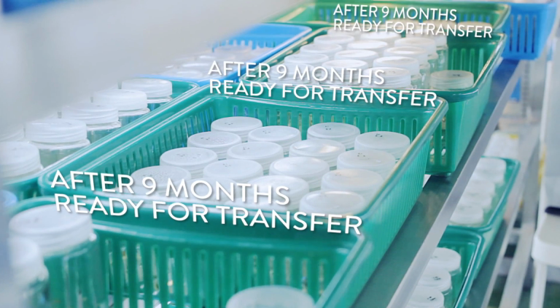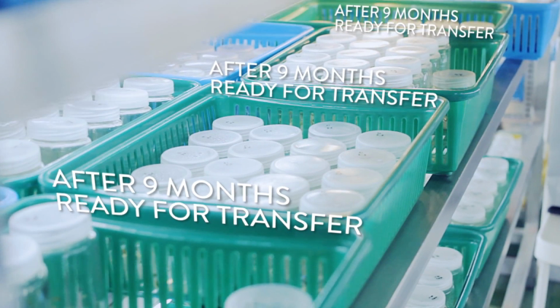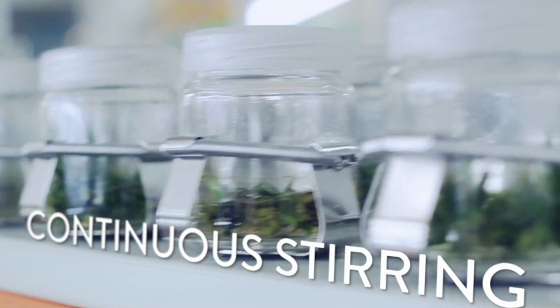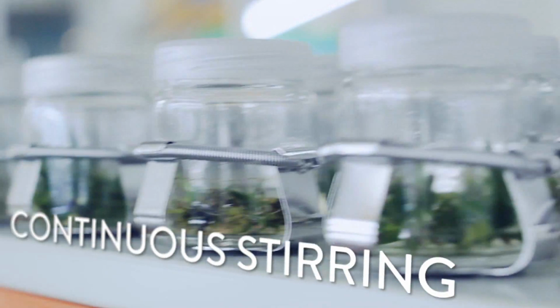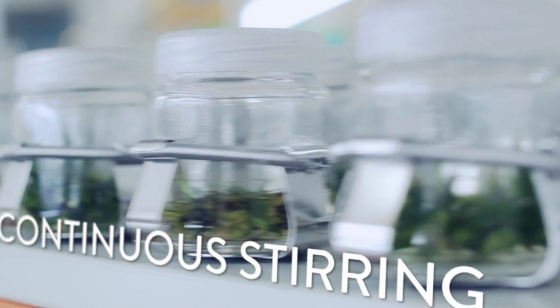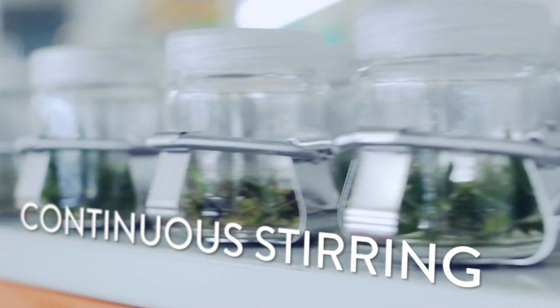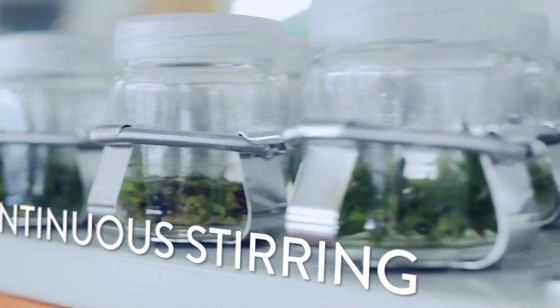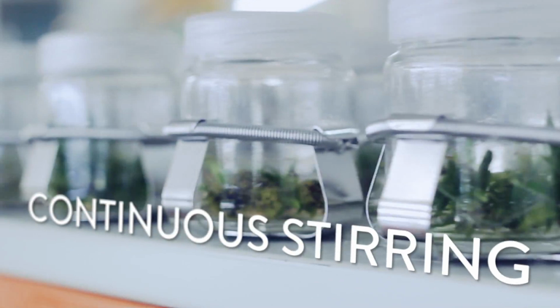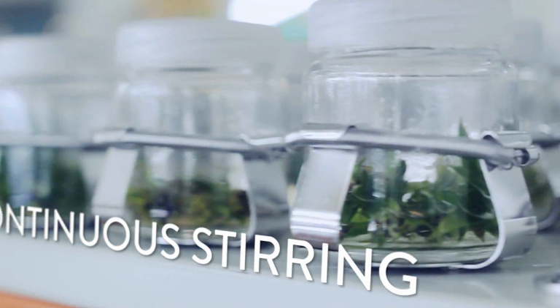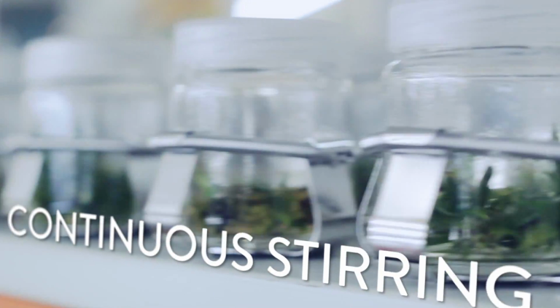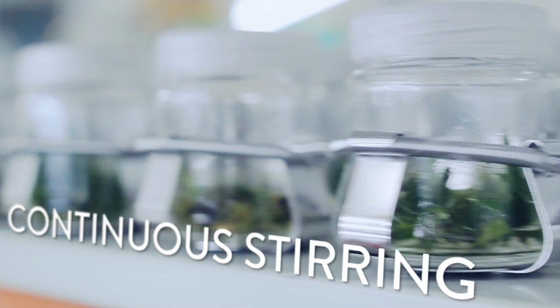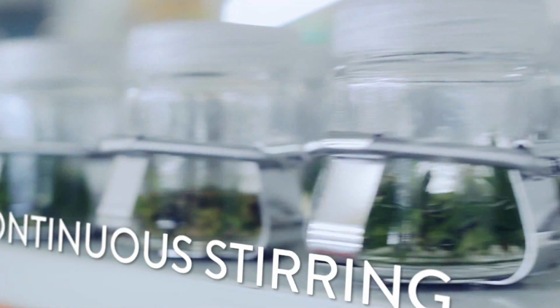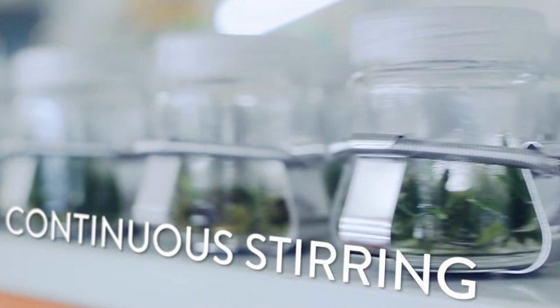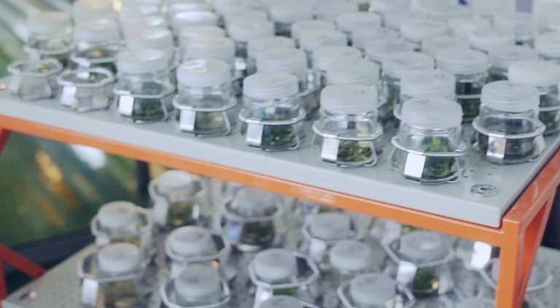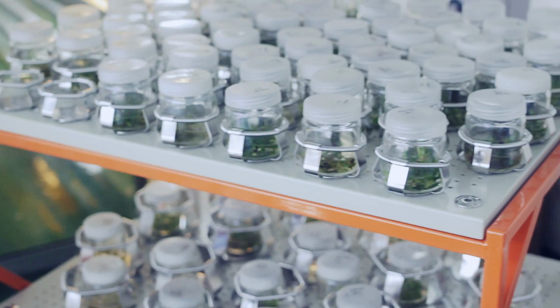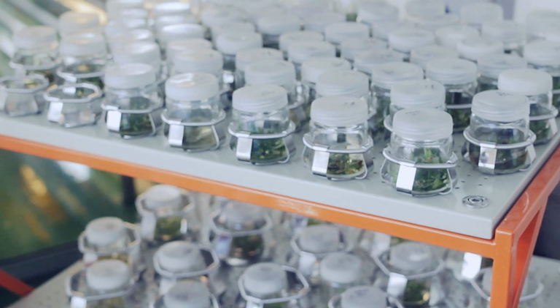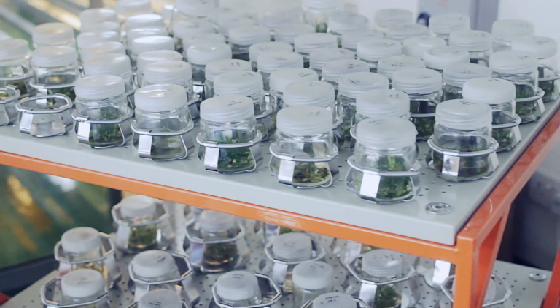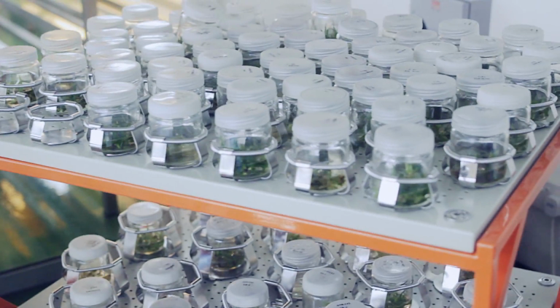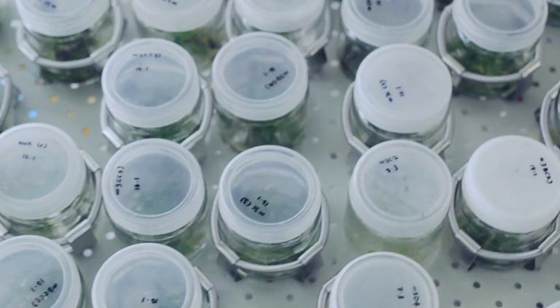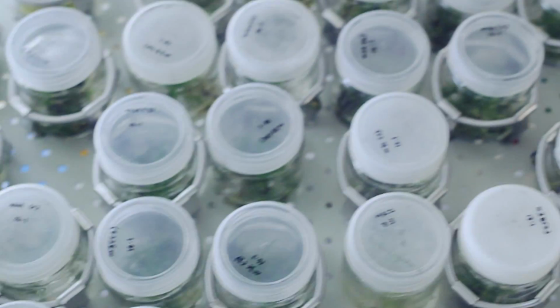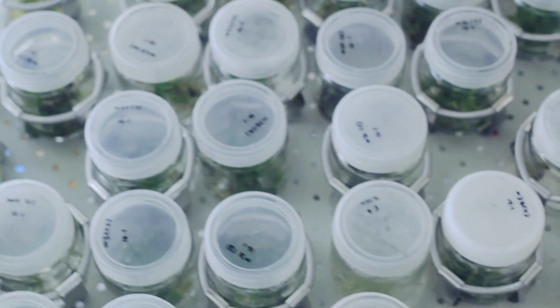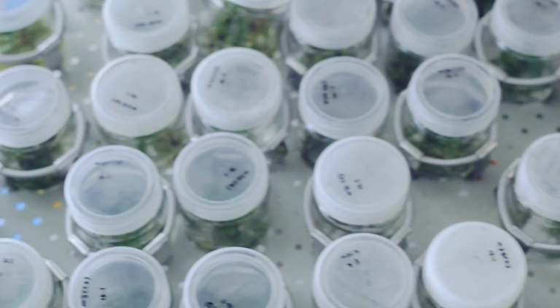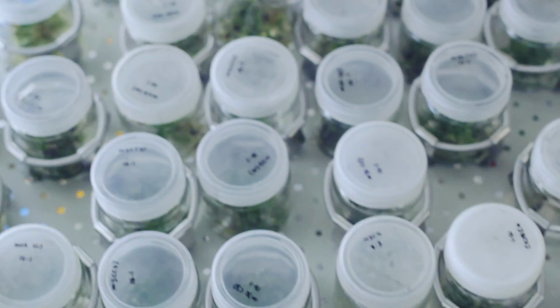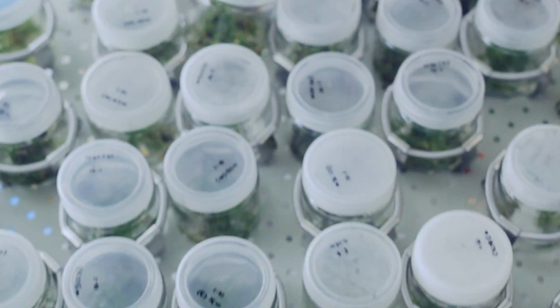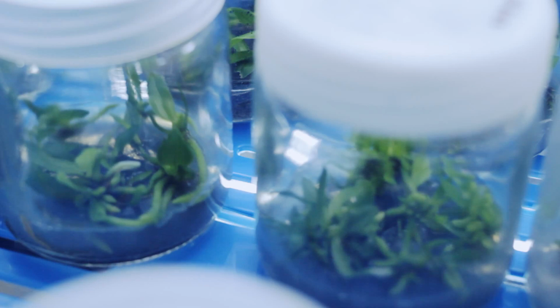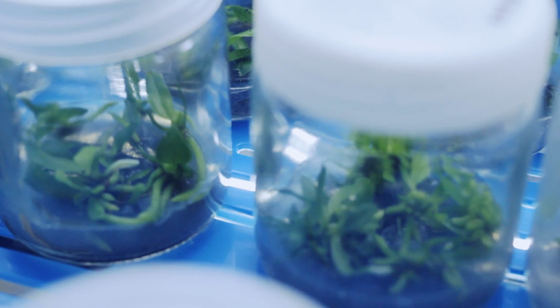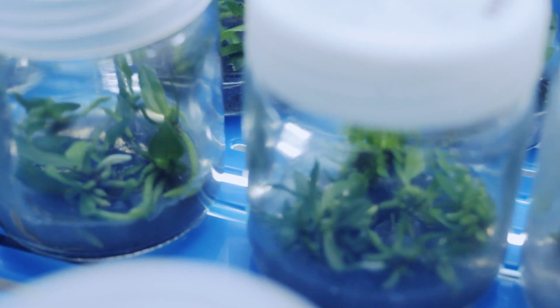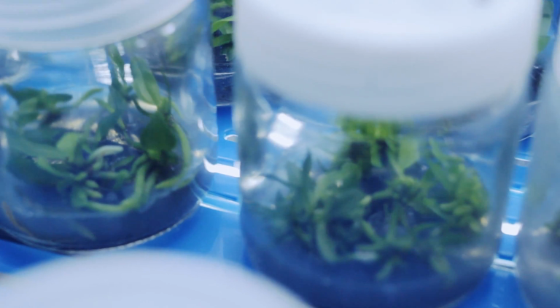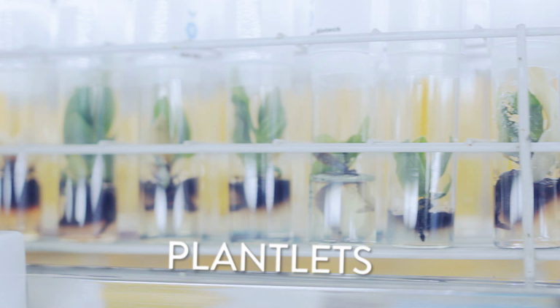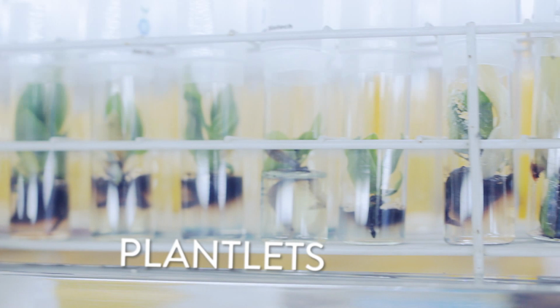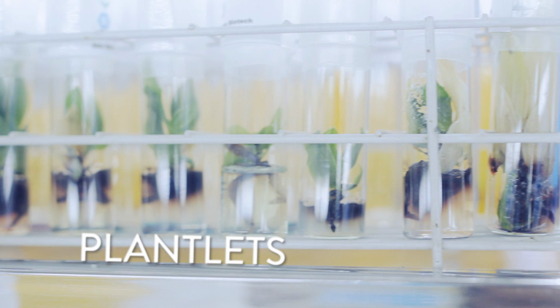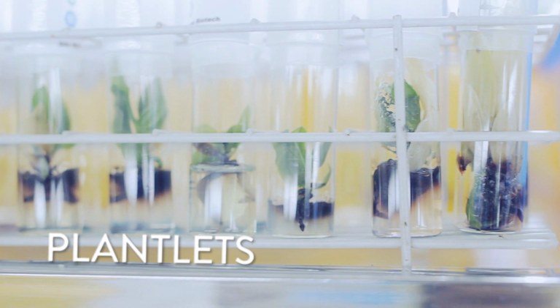During incubation, the tissue is placed in a liquid solution and stirred continuously. This is to create more shoots or roots, which can then be used to make even more clones.